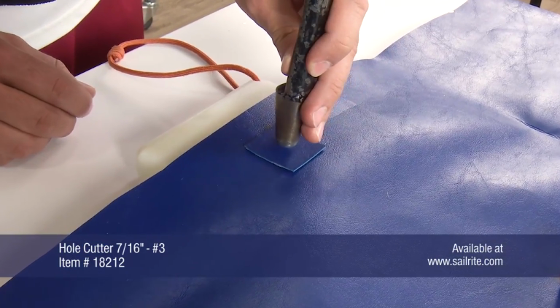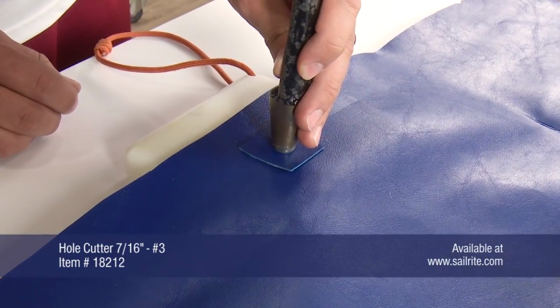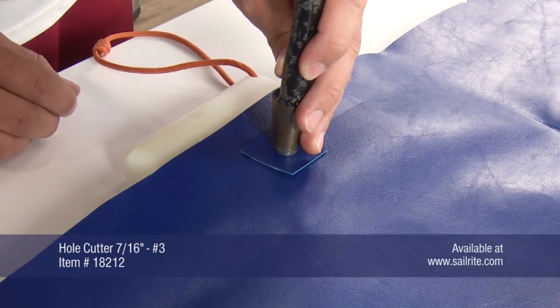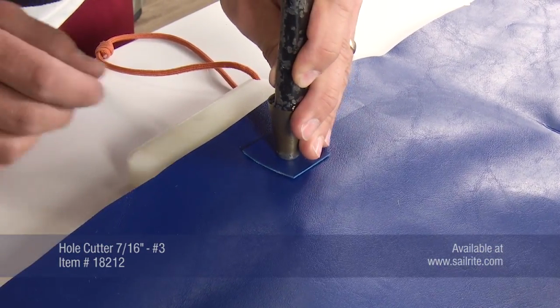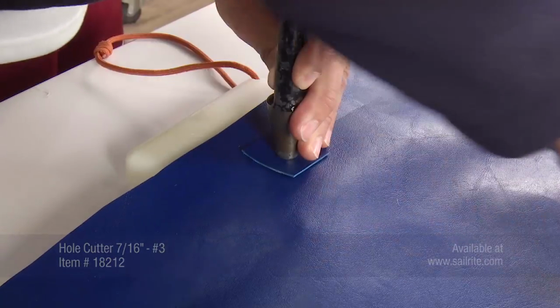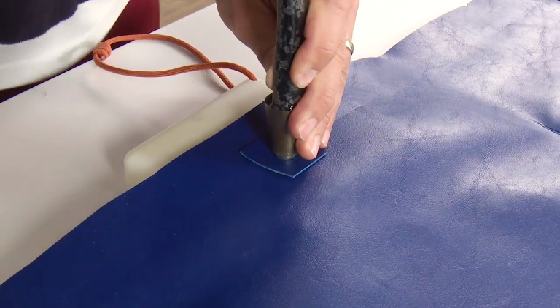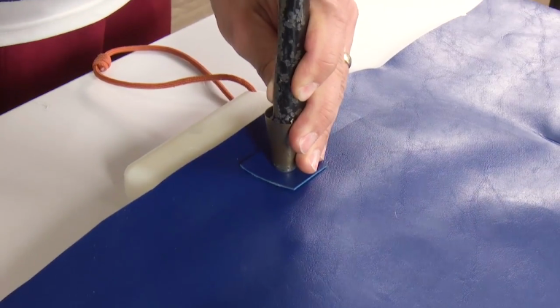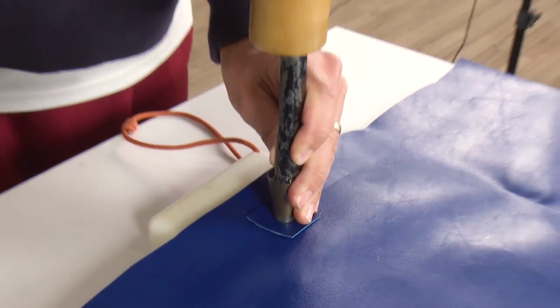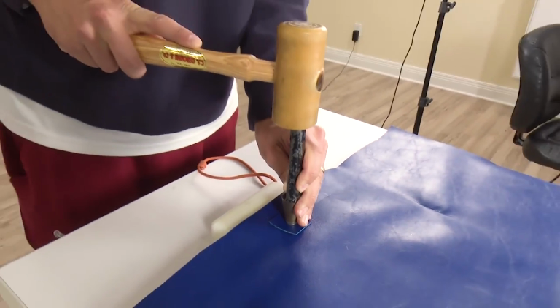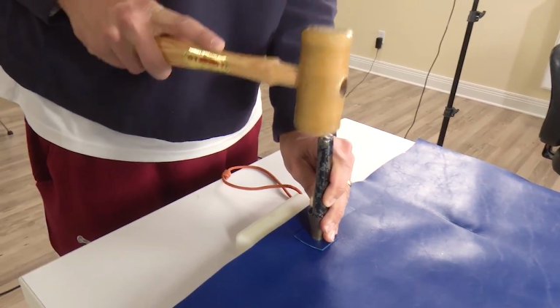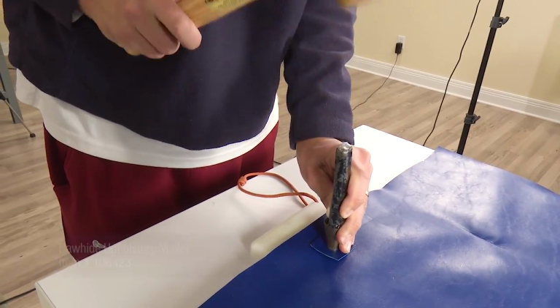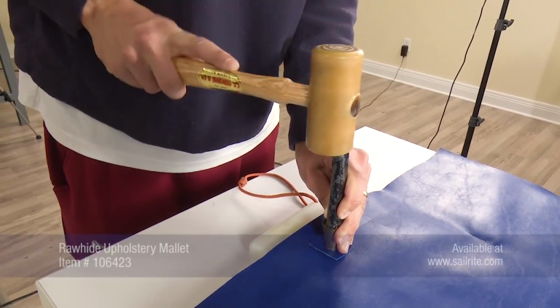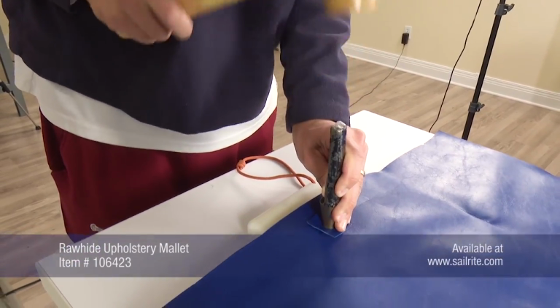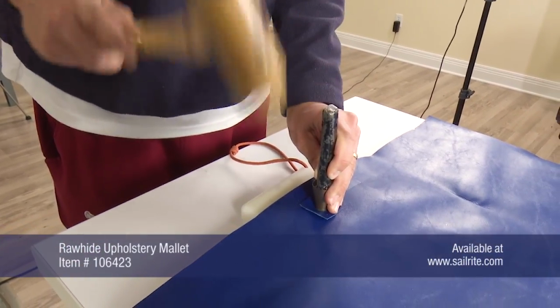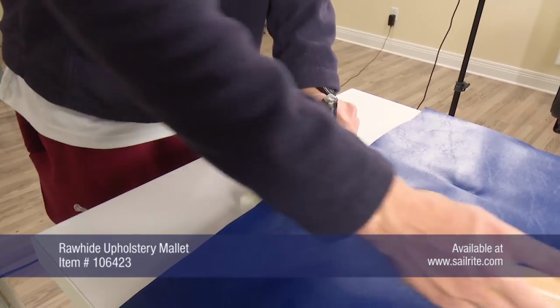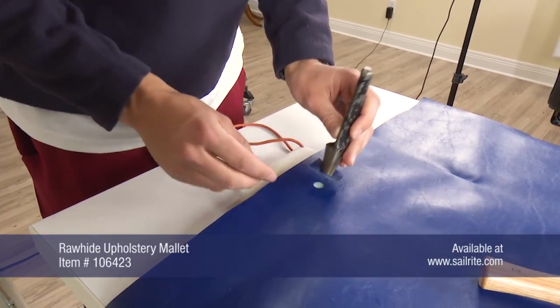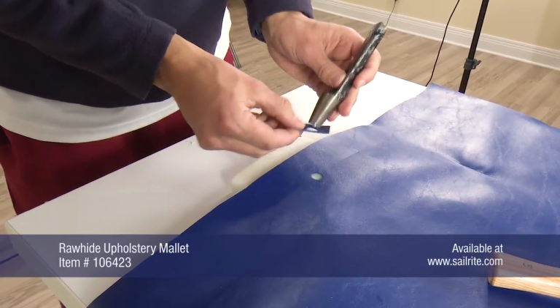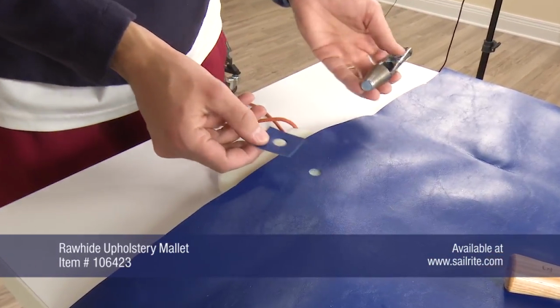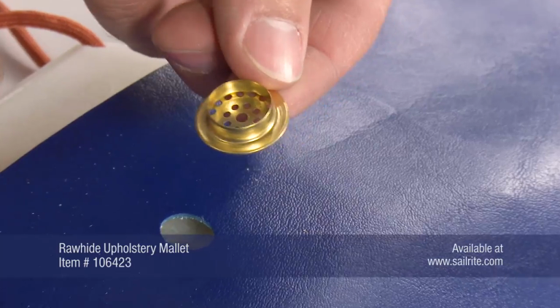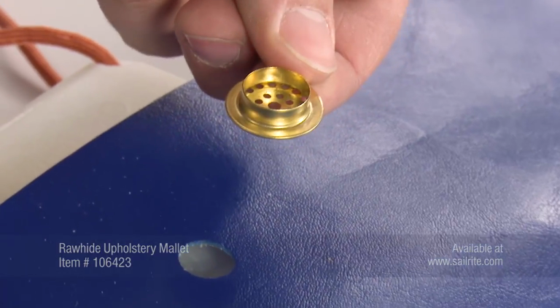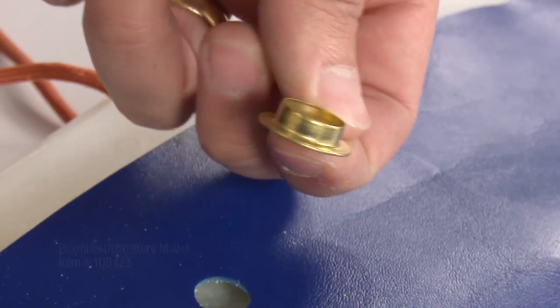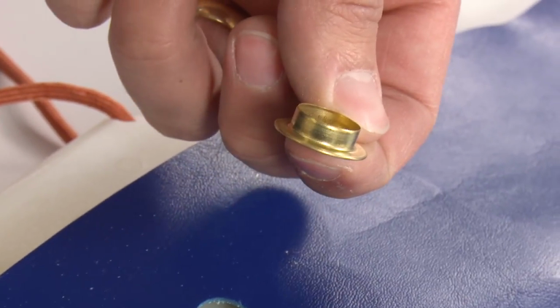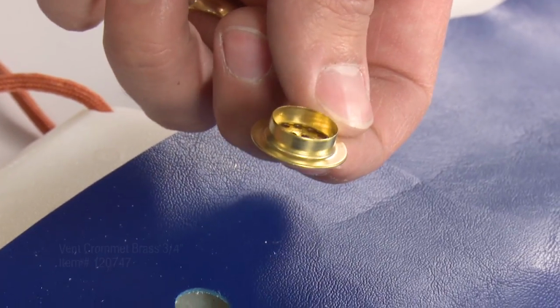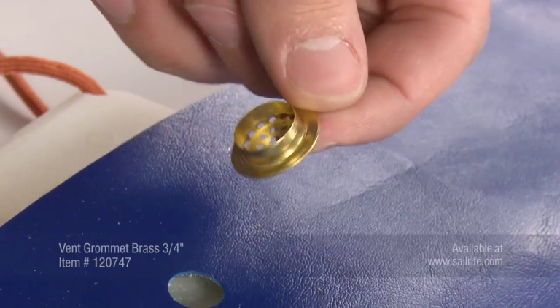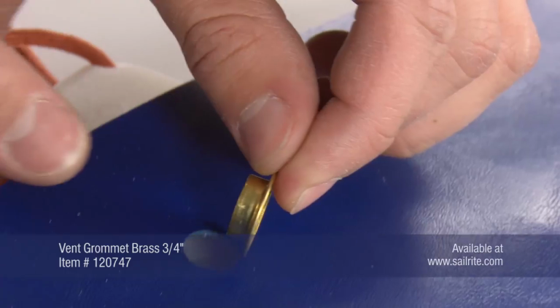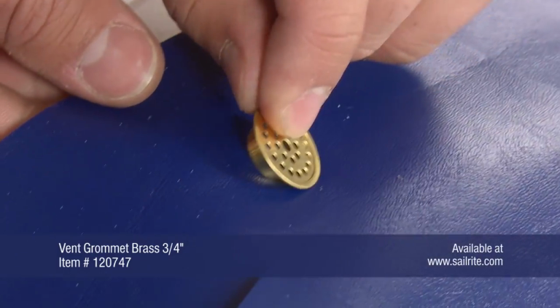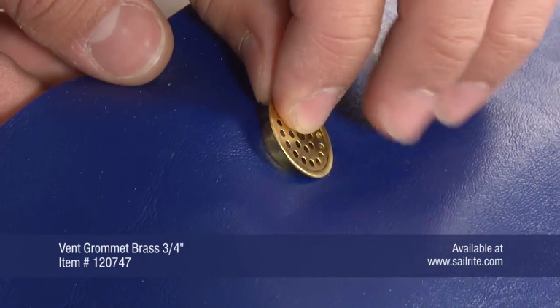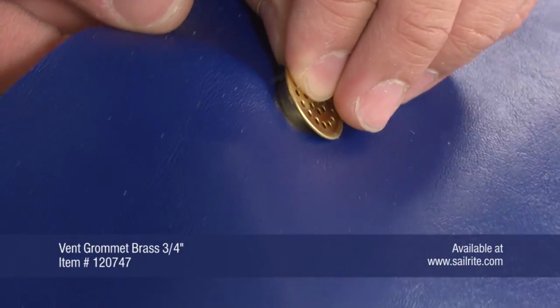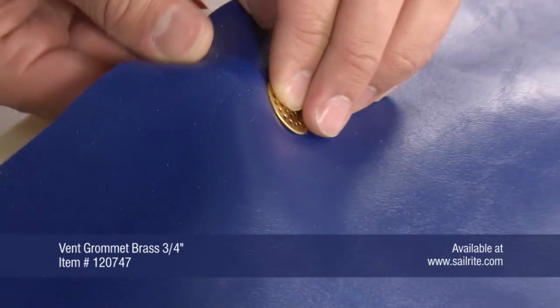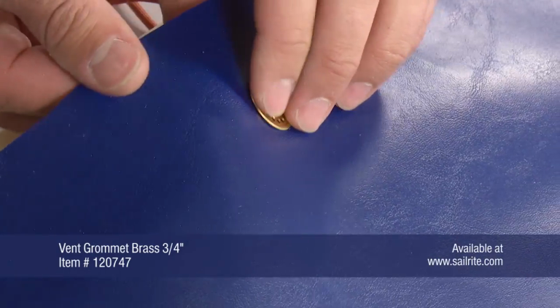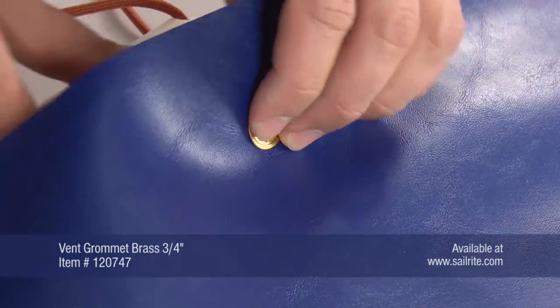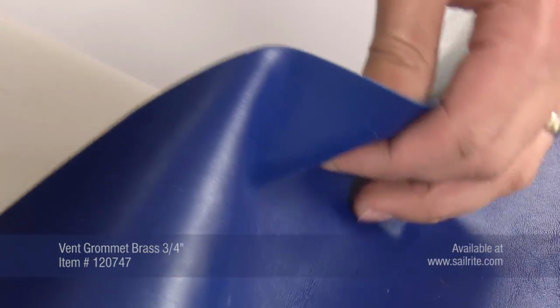Notice a small scrap of that same fabric has been placed on top. It is wise to always cut a square out of some scrap fabric to help reinforce the grommet installation and help reduce the chance of the grommet cutting through the outer cover fabric accidentally.